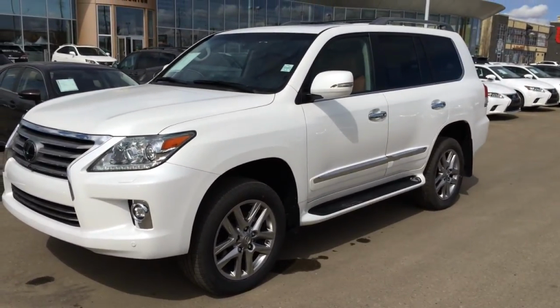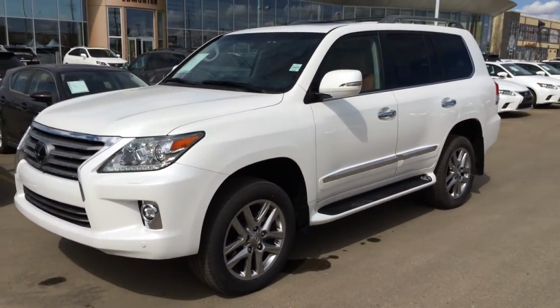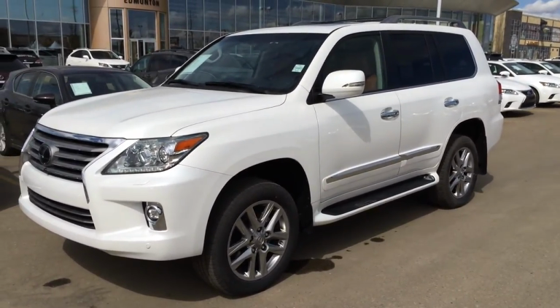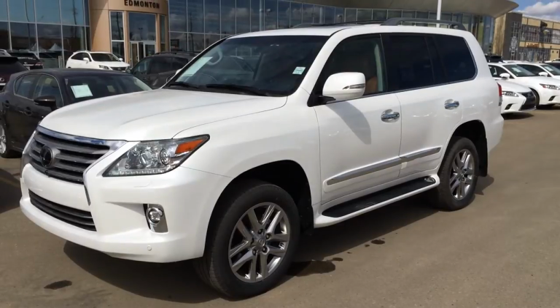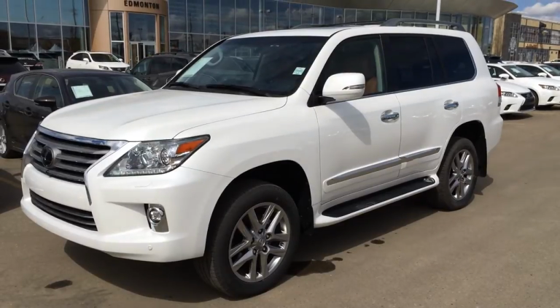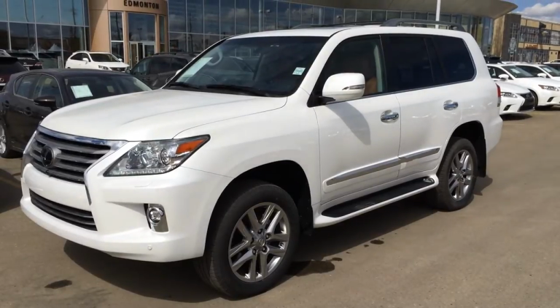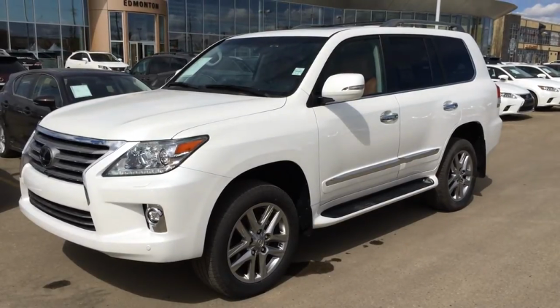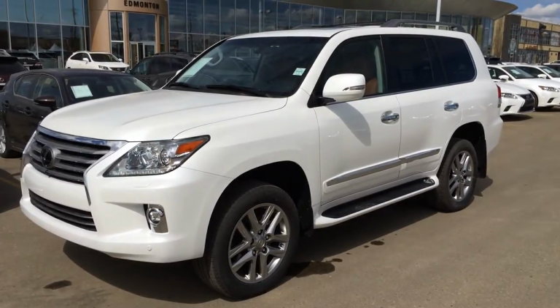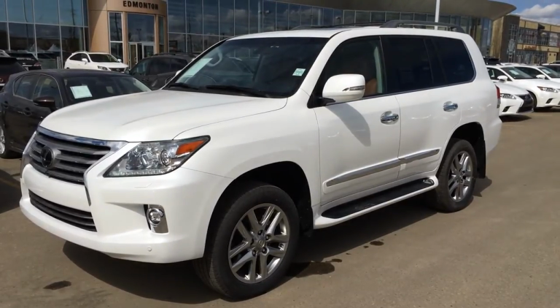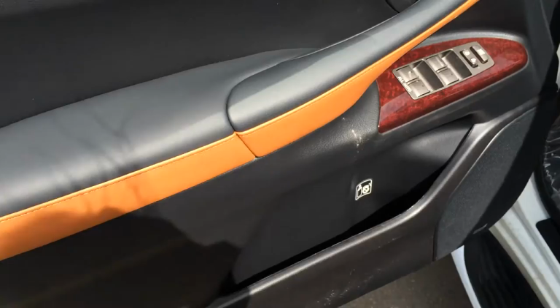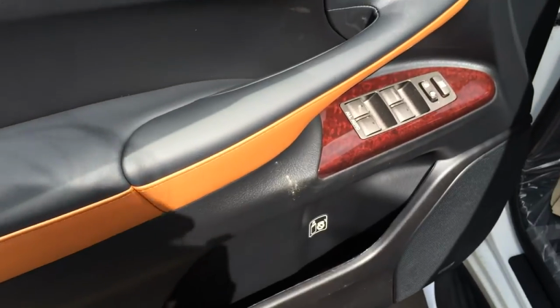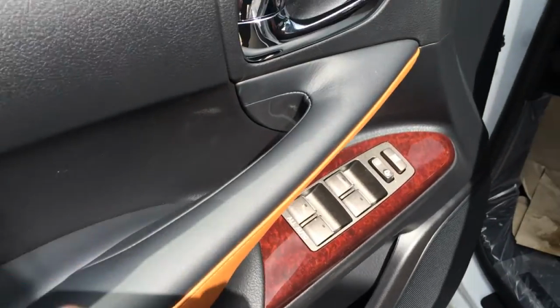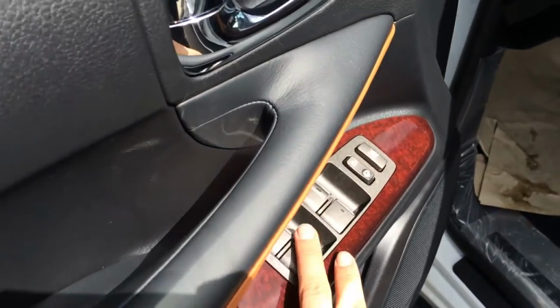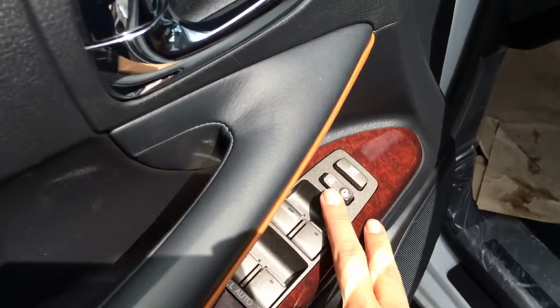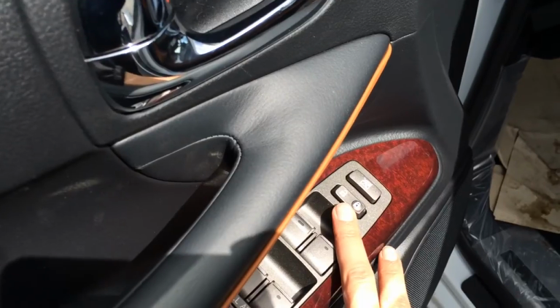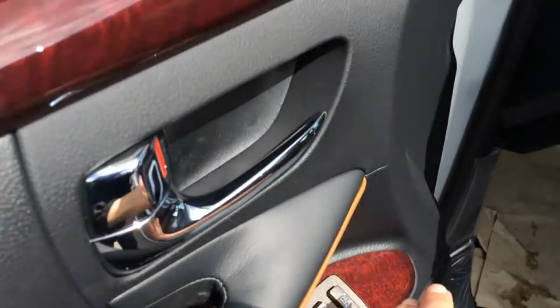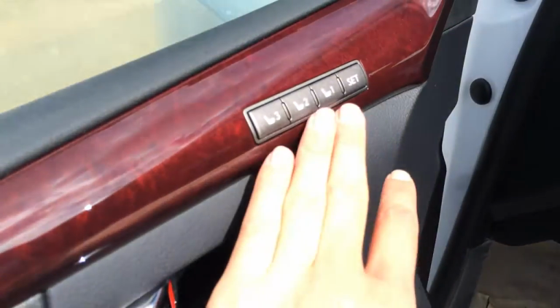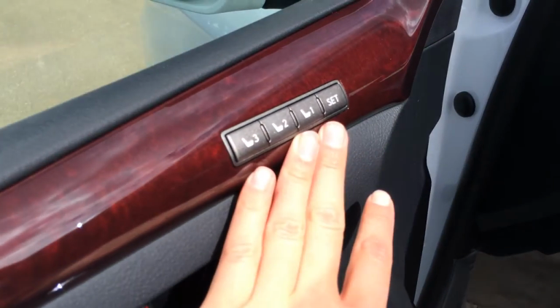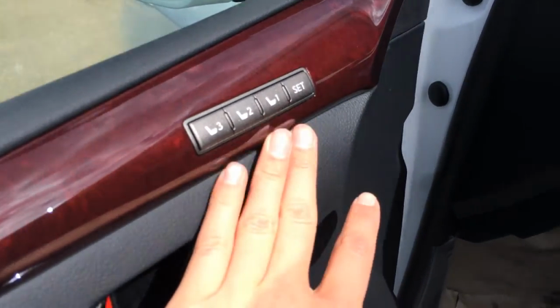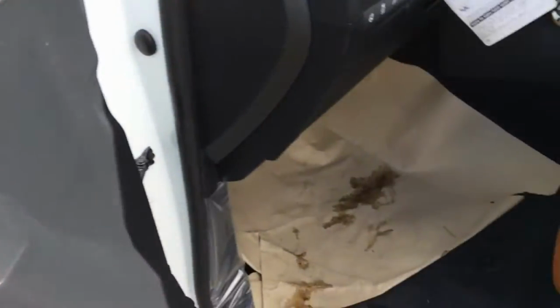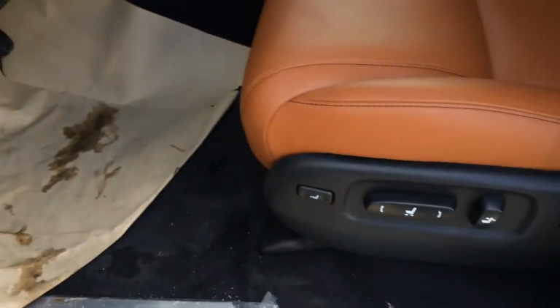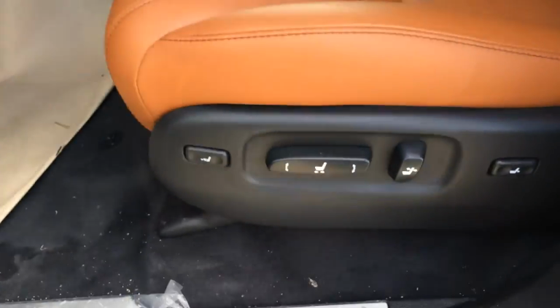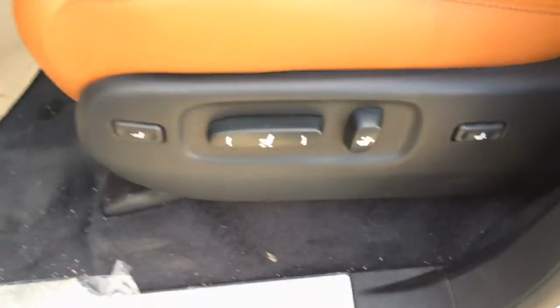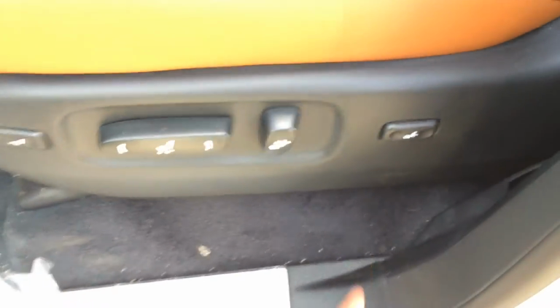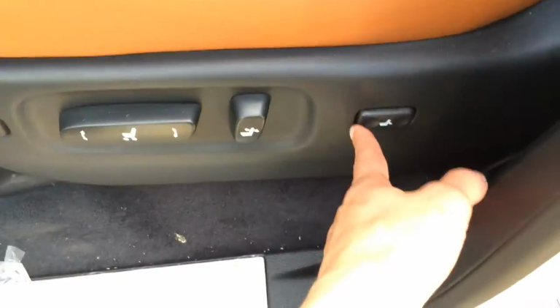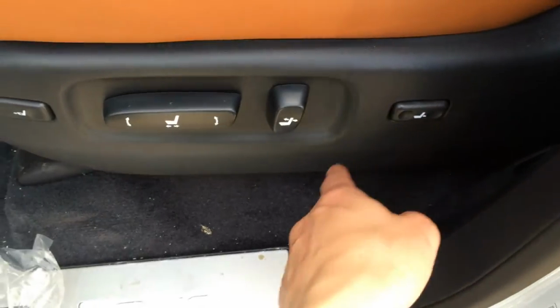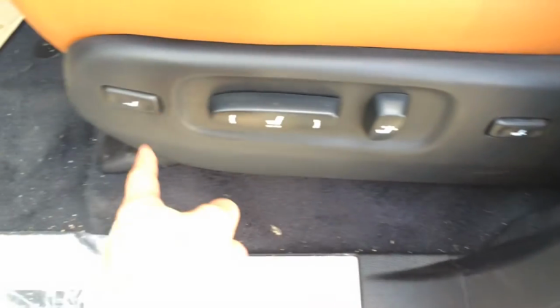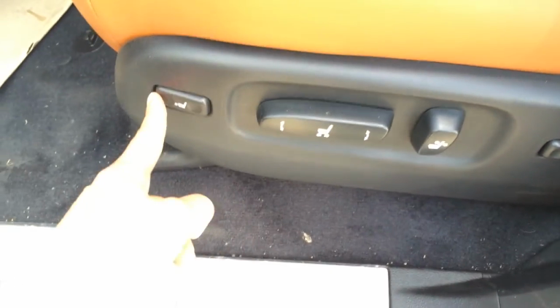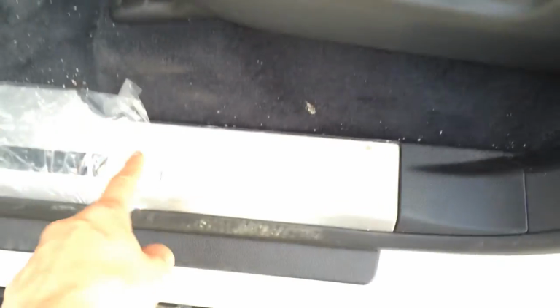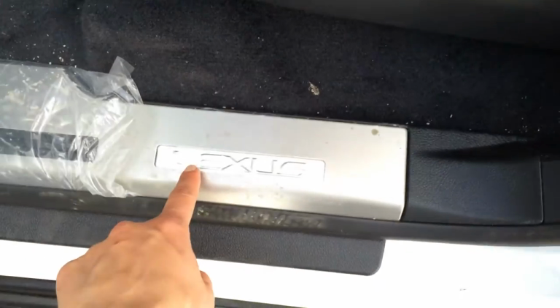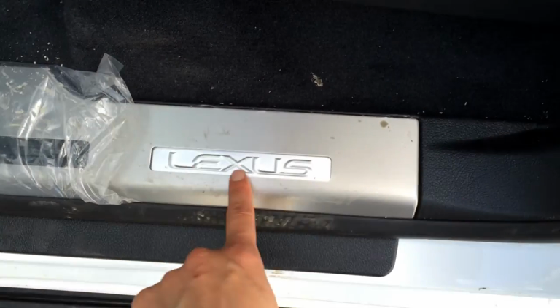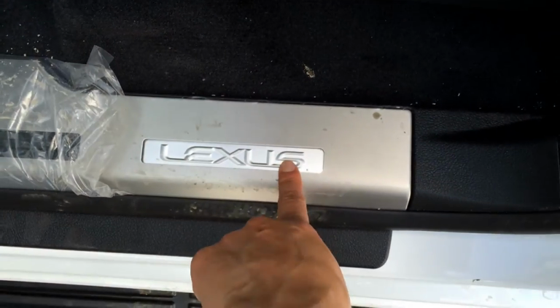4-door 8-passenger with power folding third row seats. This is the ultra premium package, so you have powered windows, locks, driver's seat memory, power adjustable front seats with lumbar support and power thigh support, and illuminated Lexus scuff plates.